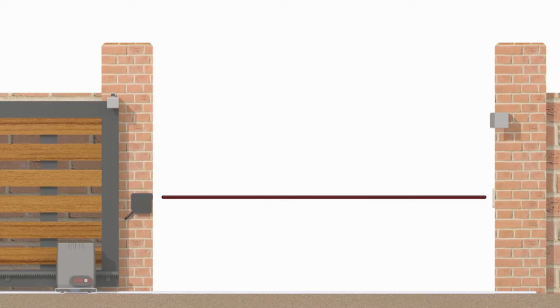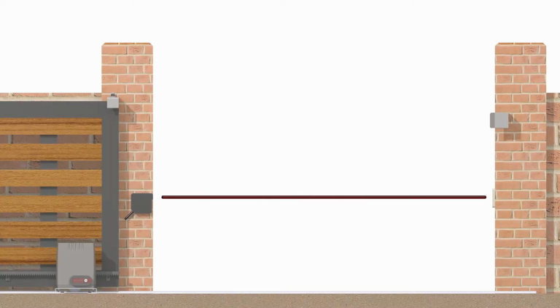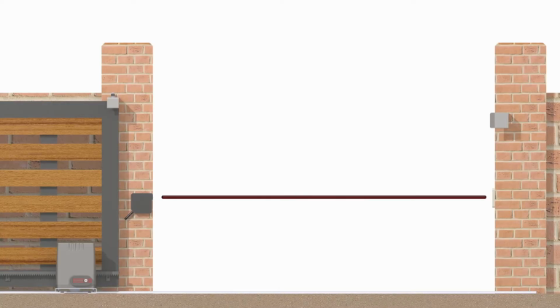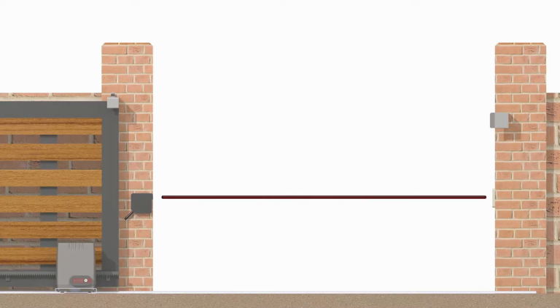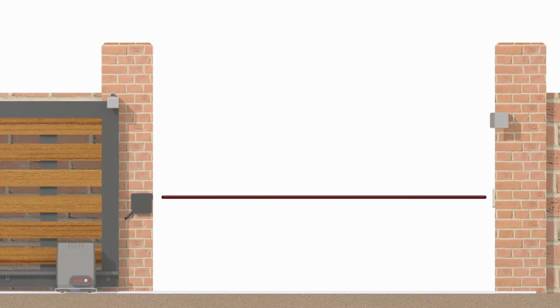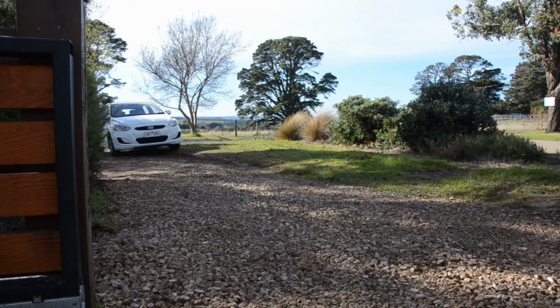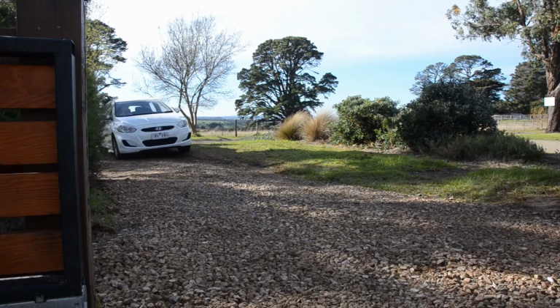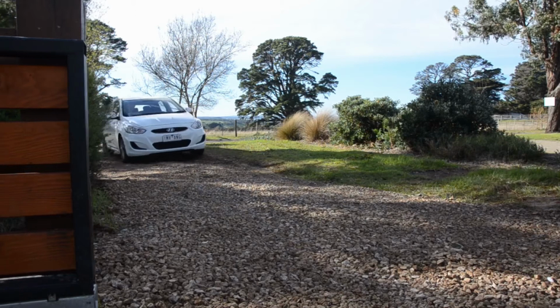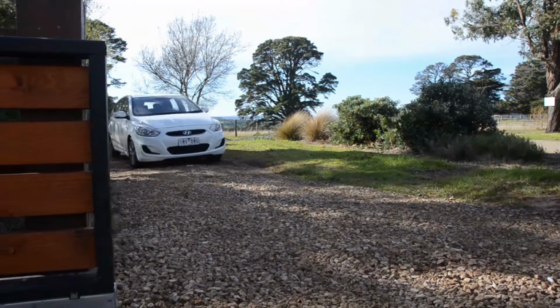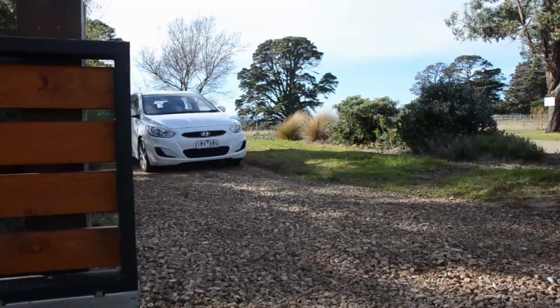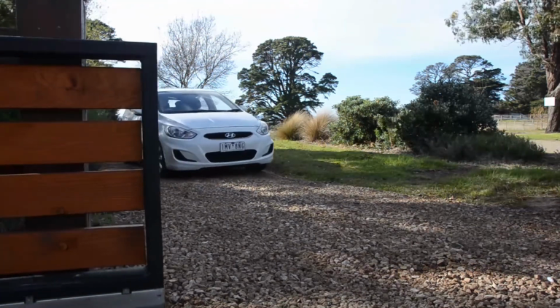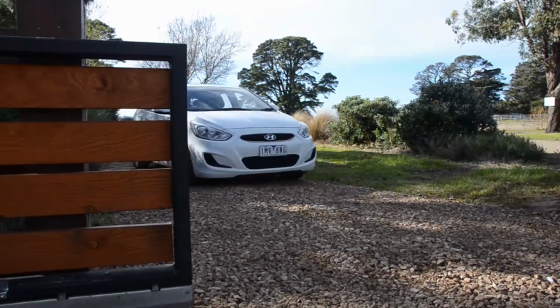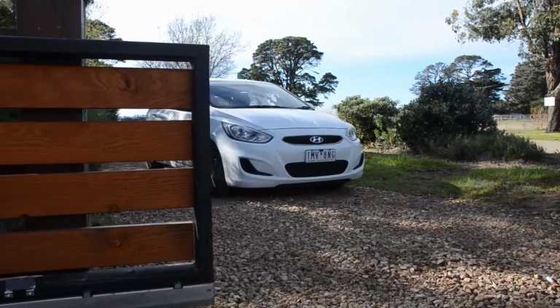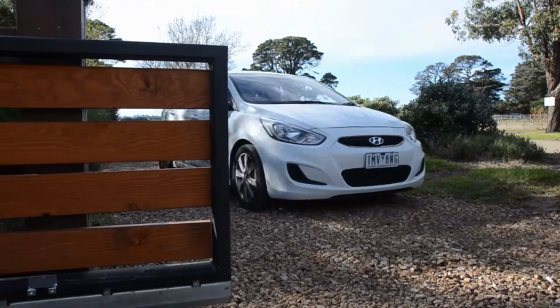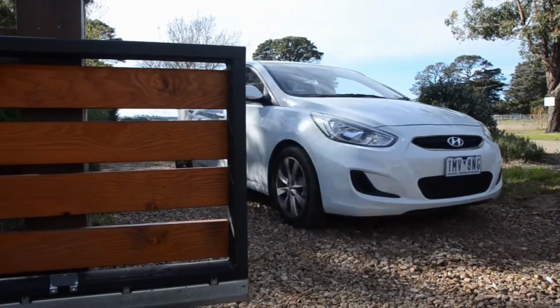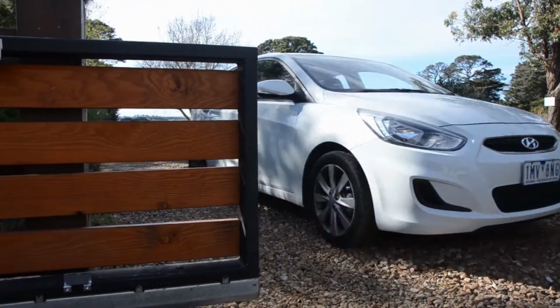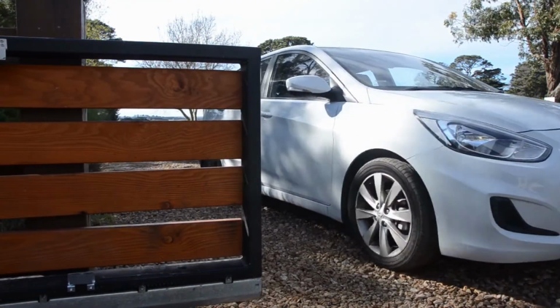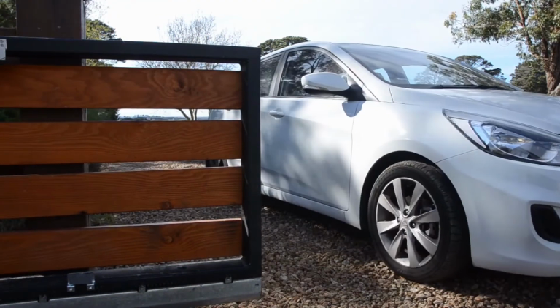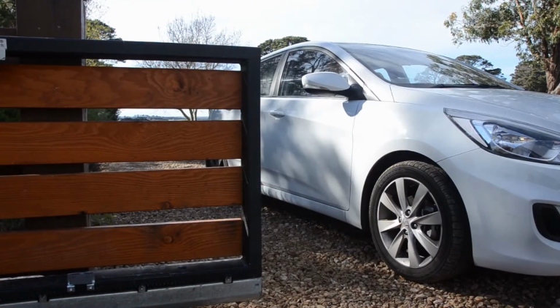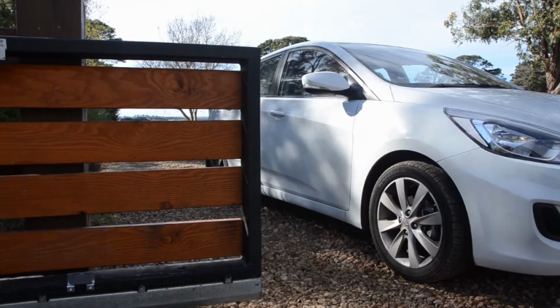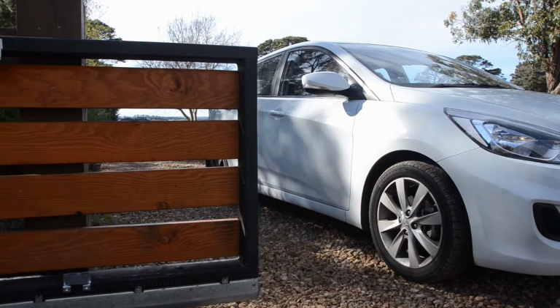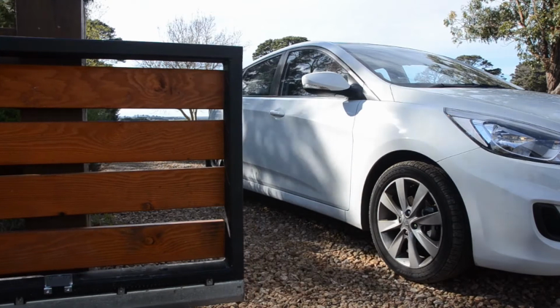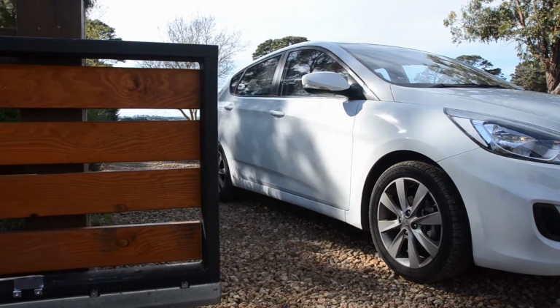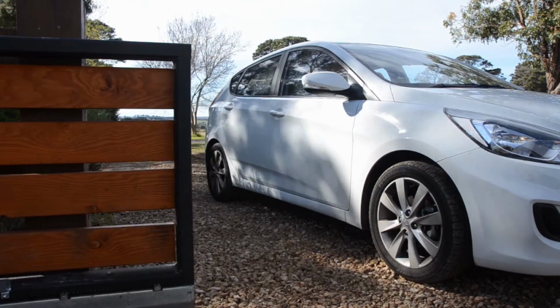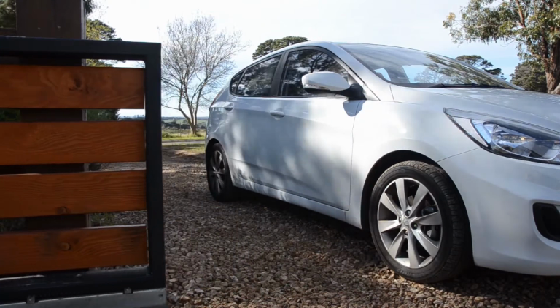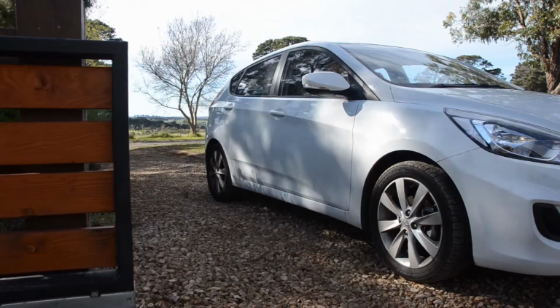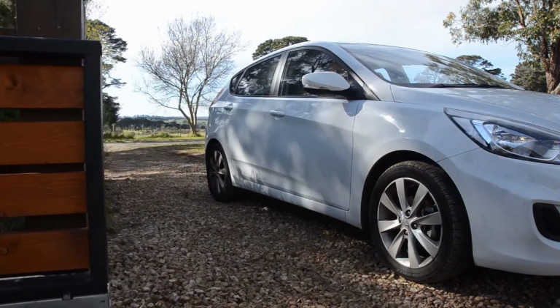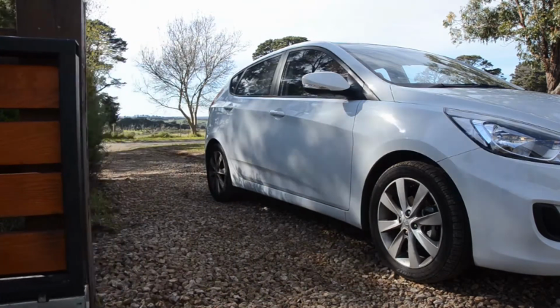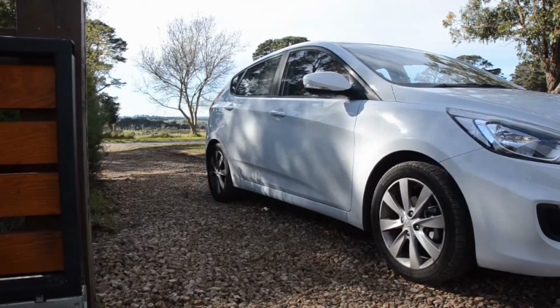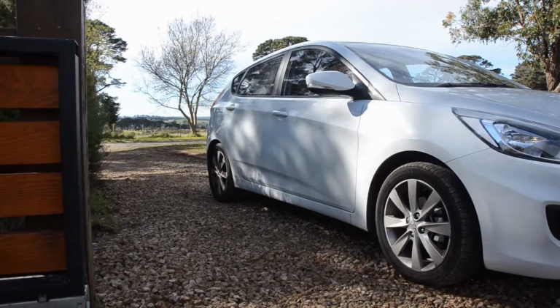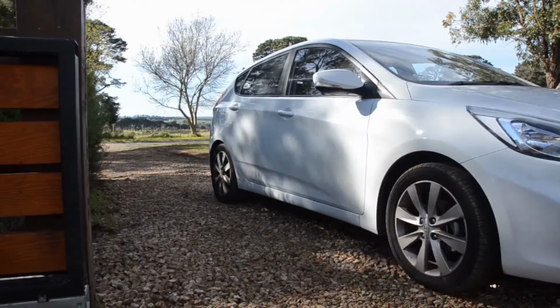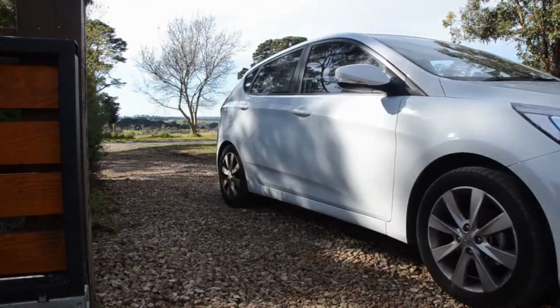If a pedestrian or vehicle passes through this beam while the gate is closing, the gate will stop automatically and then reopen, reducing the risk that the gate may close on a vehicle or pedestrian.